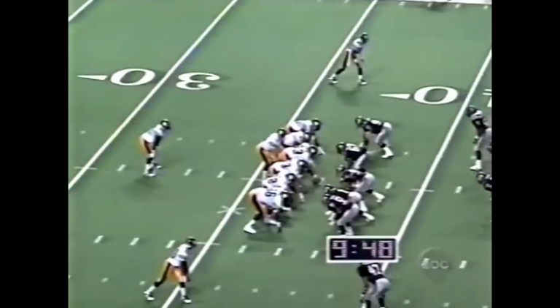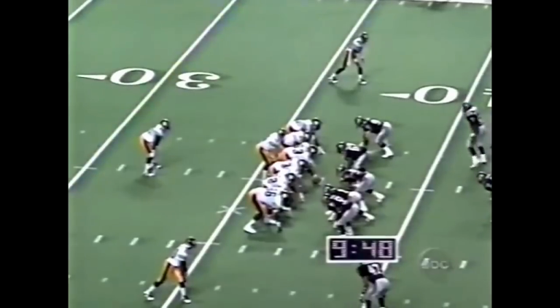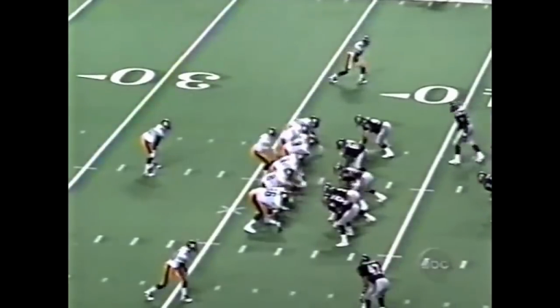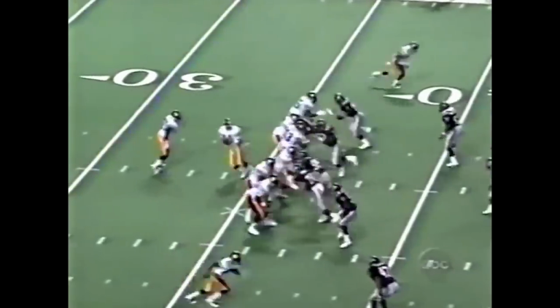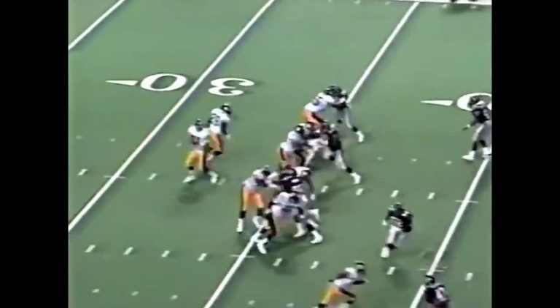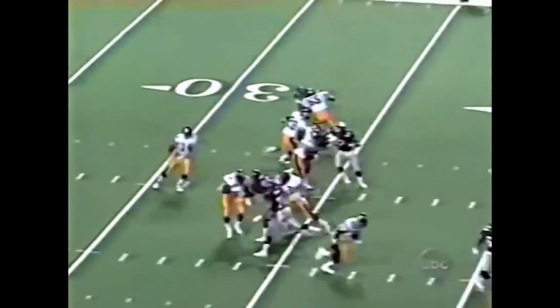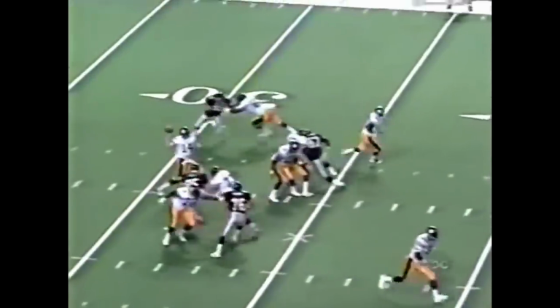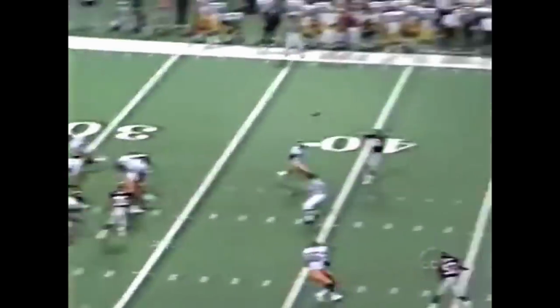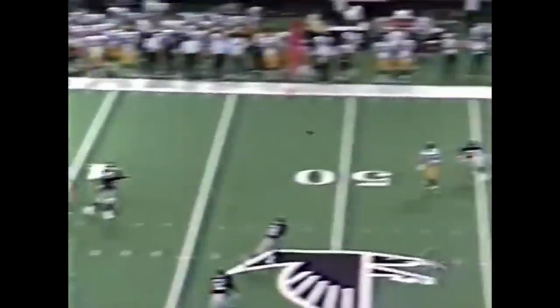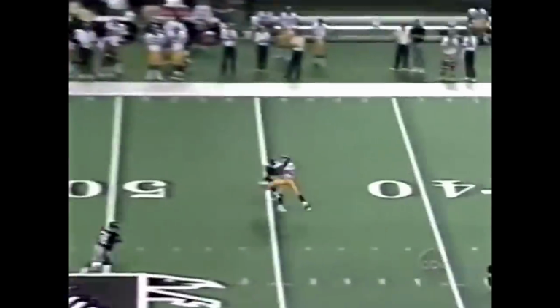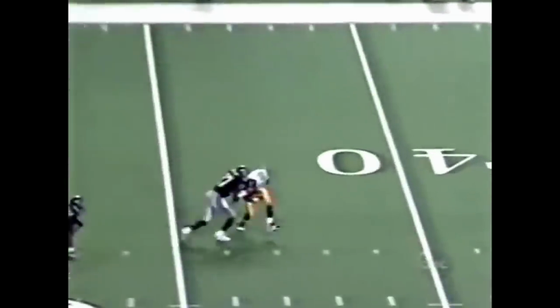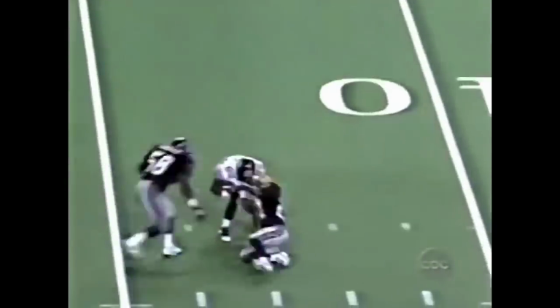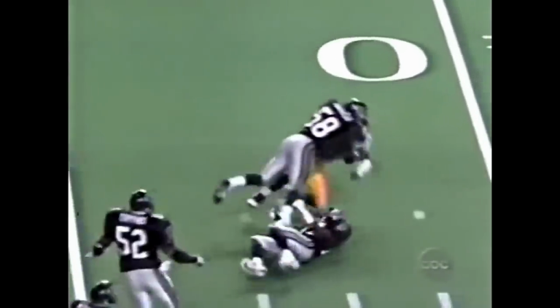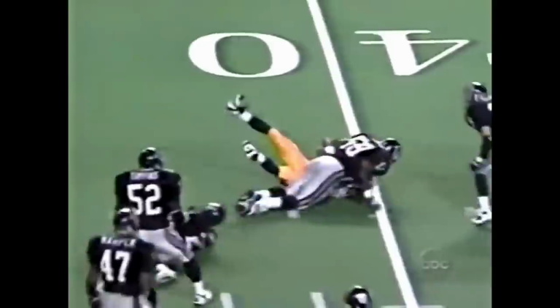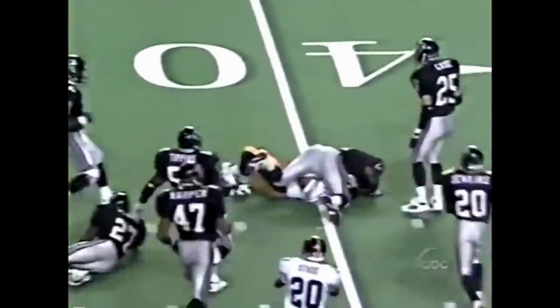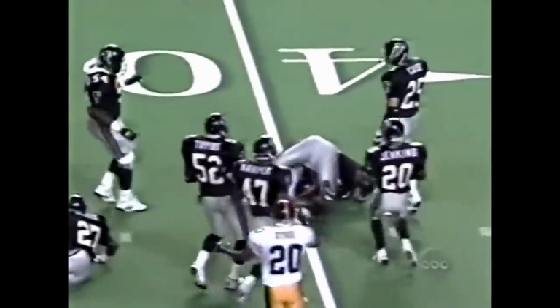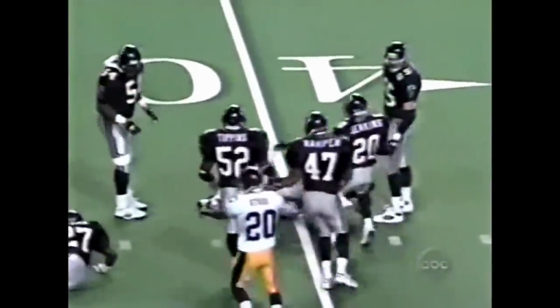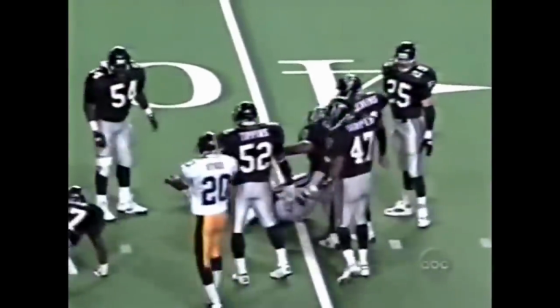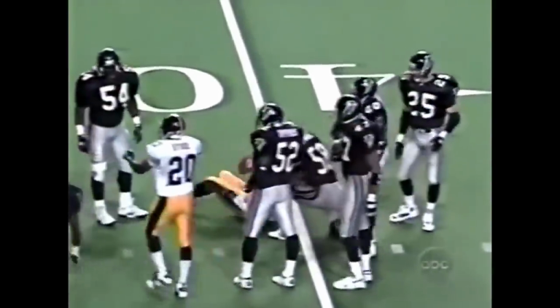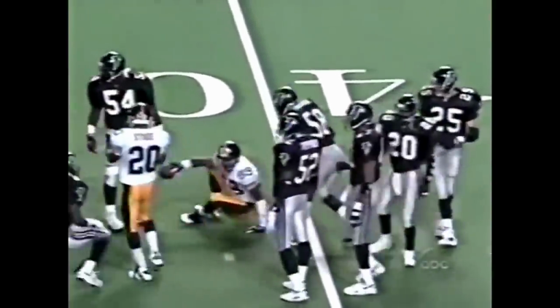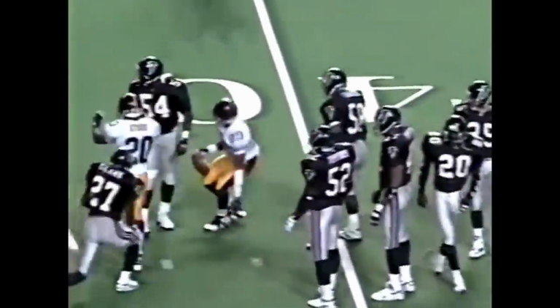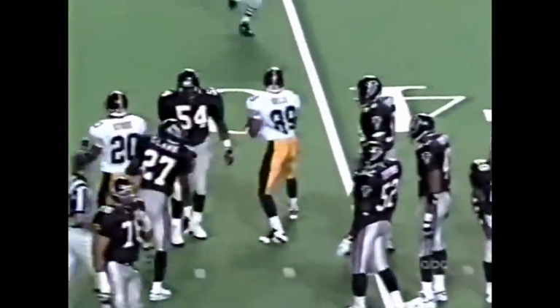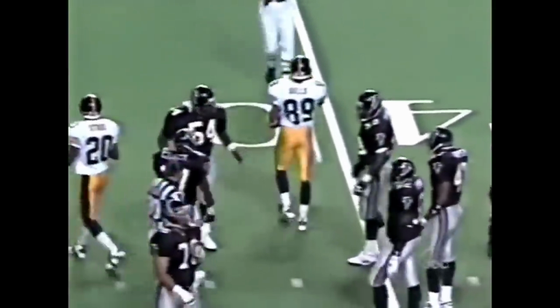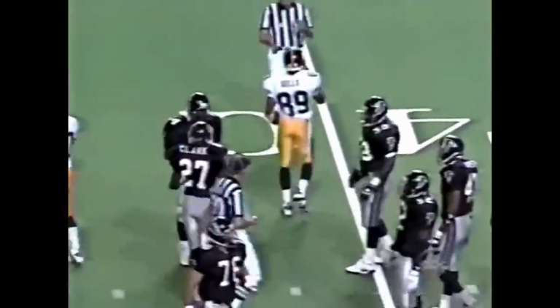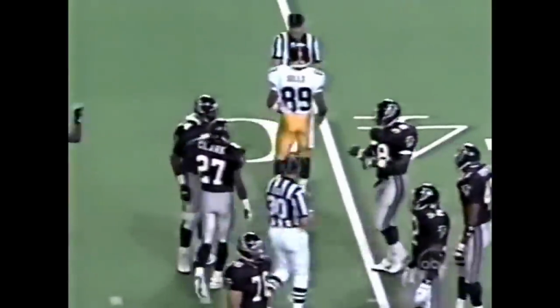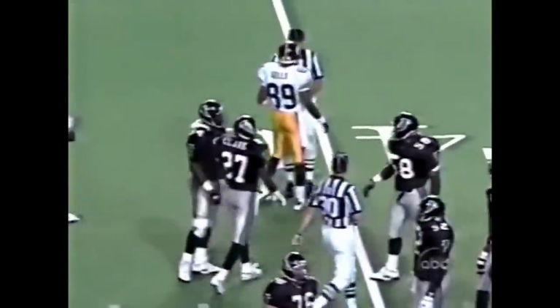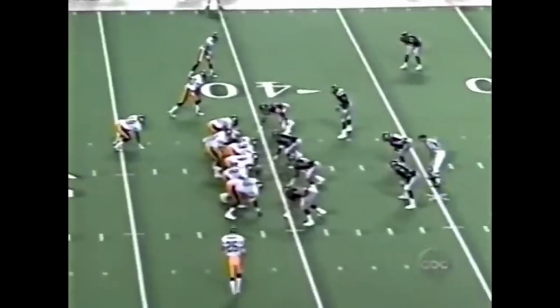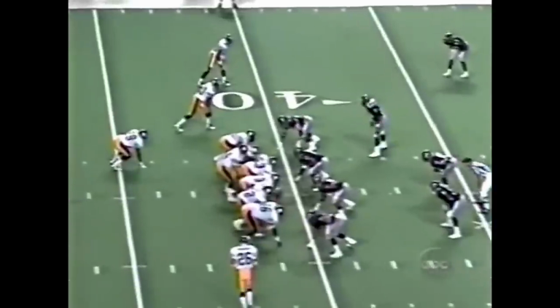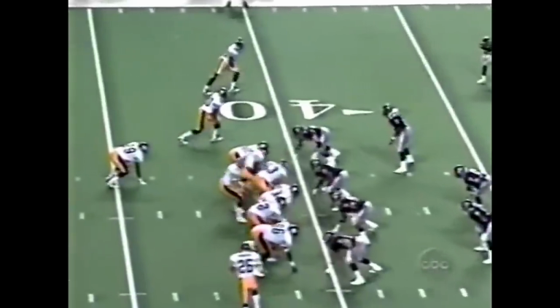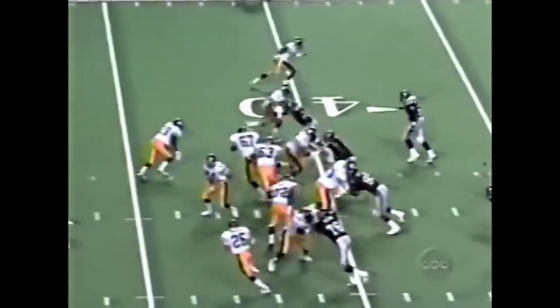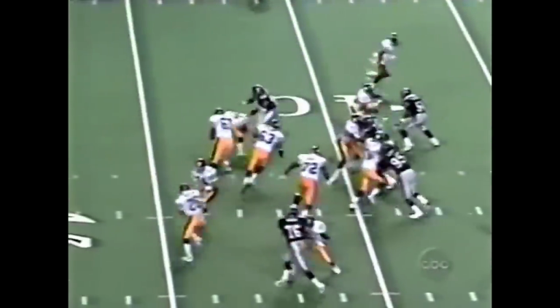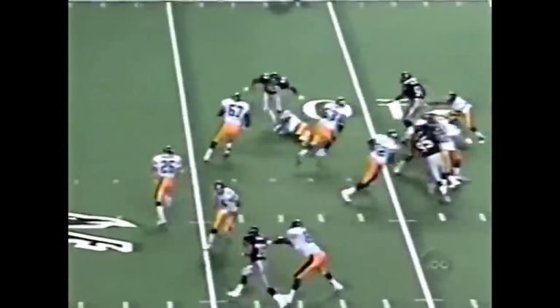Atlanta up 17-10. O'Donnell guns one to the 45 of the Falcons, into the arms of Ernie Mills. He takes it to the 41-yard line. The nearest defender was screened on the play.